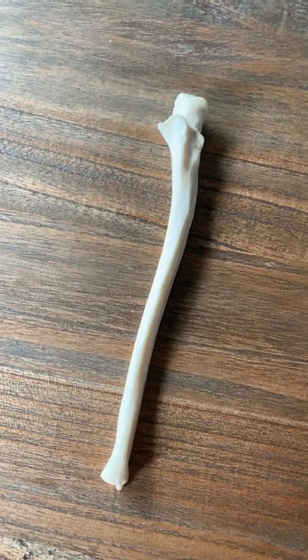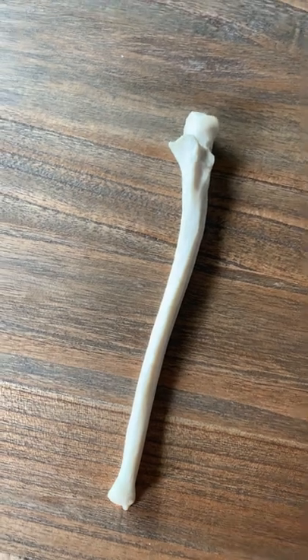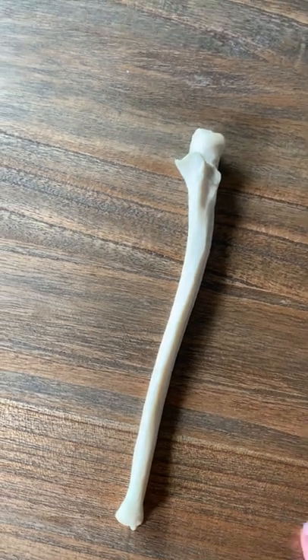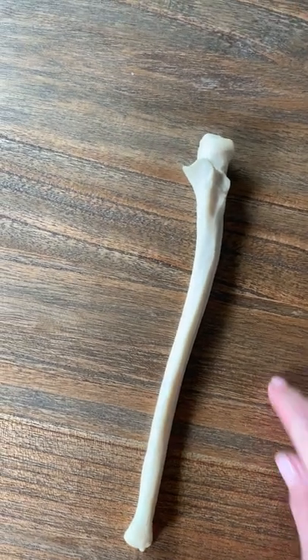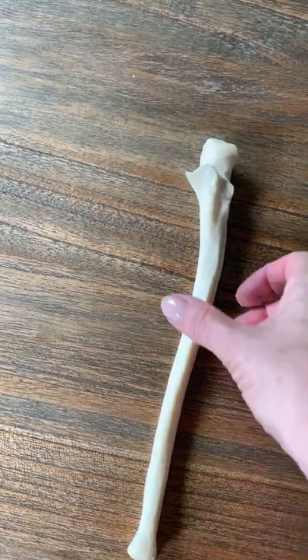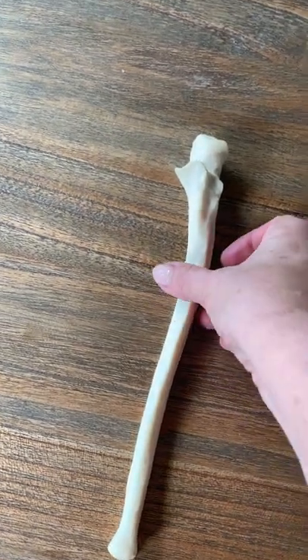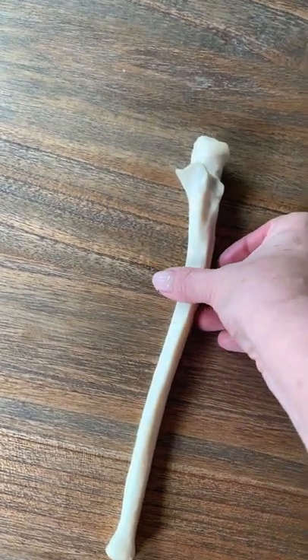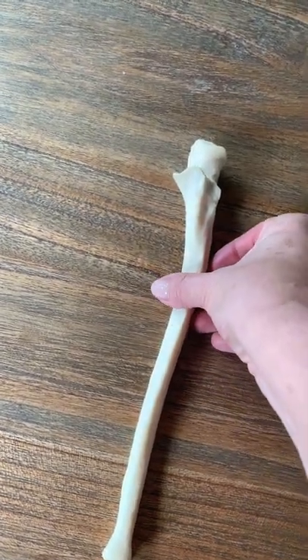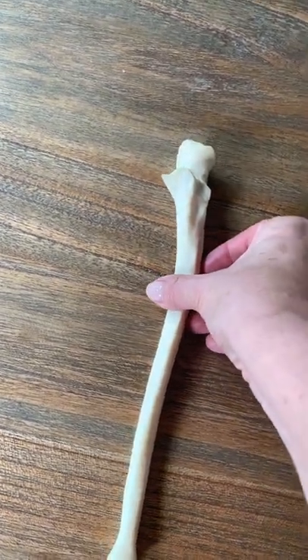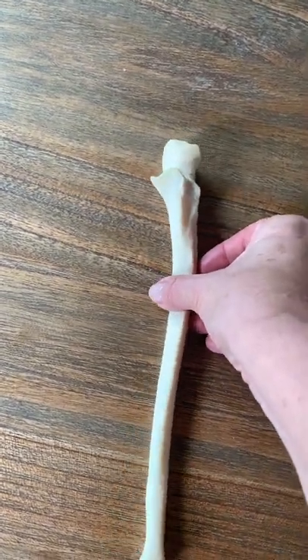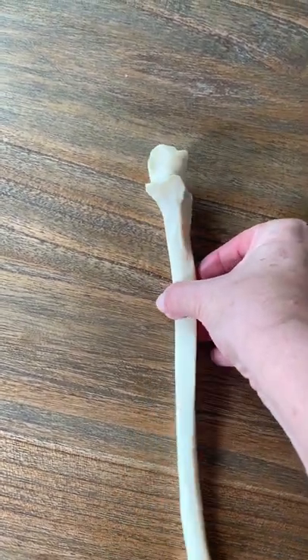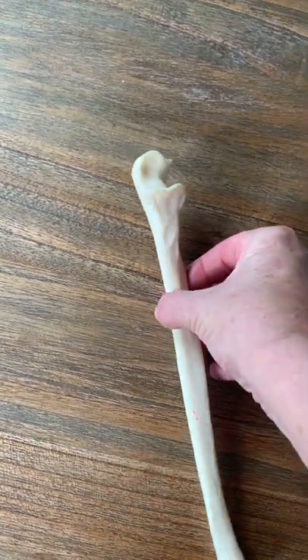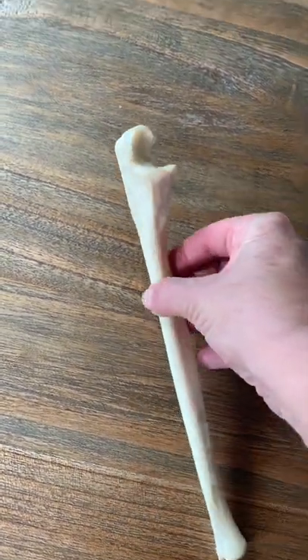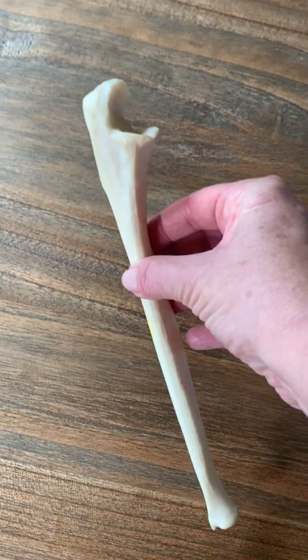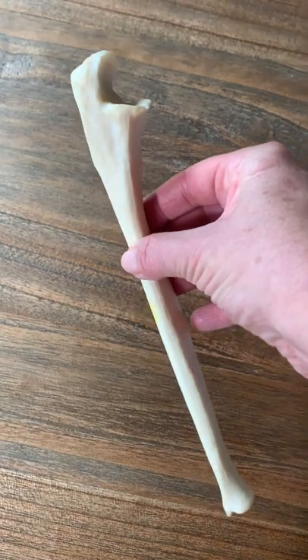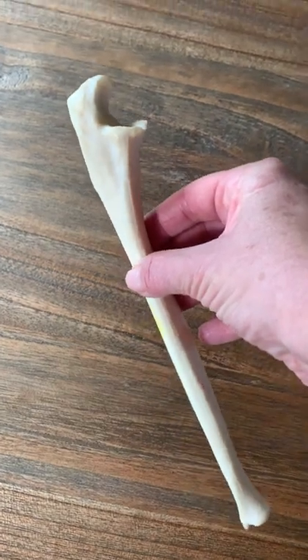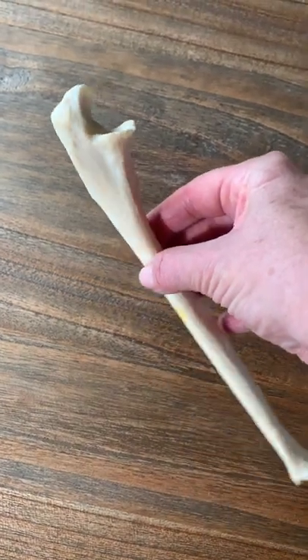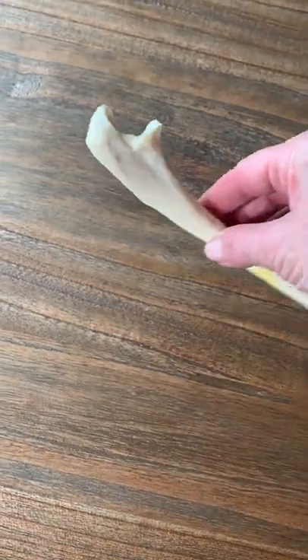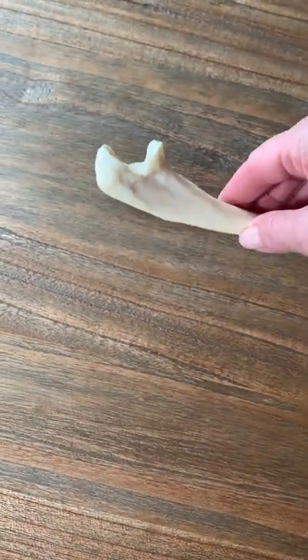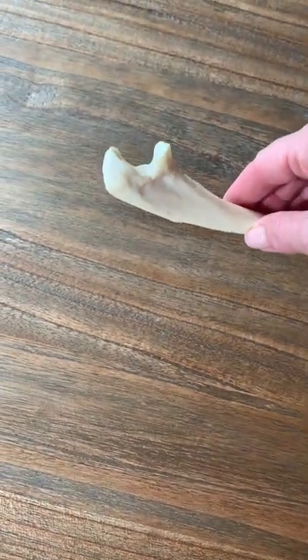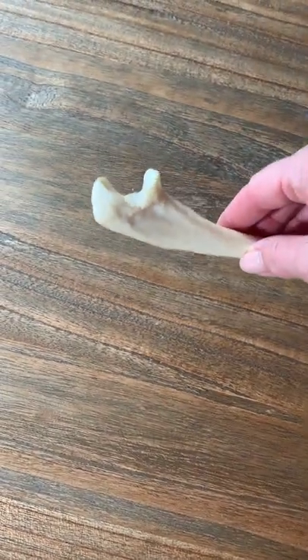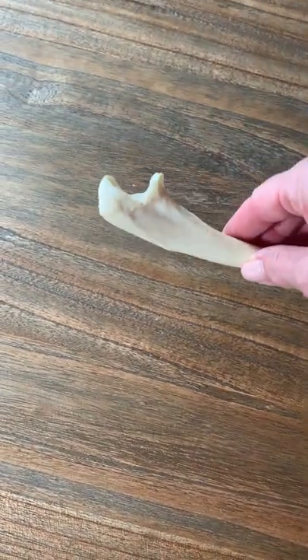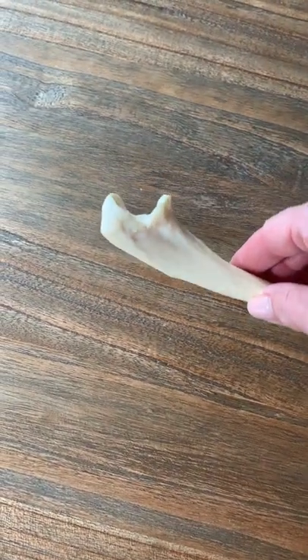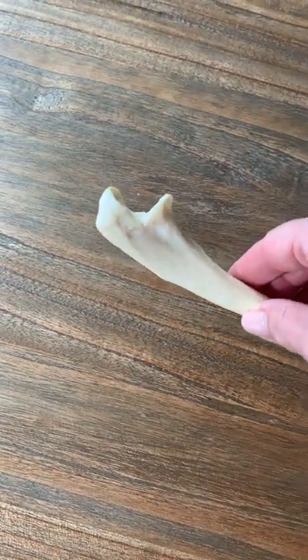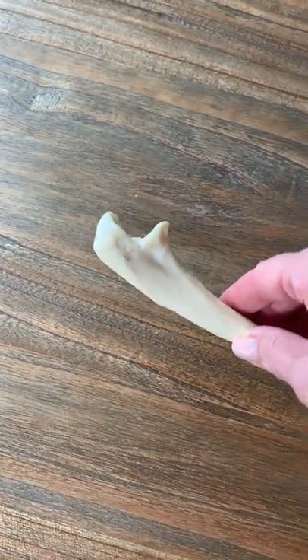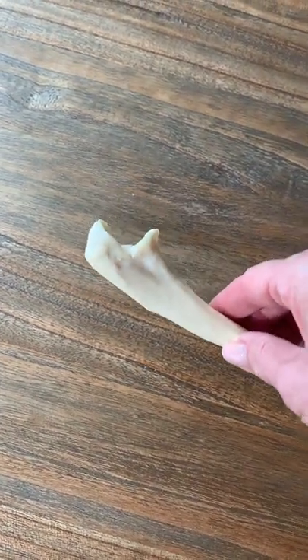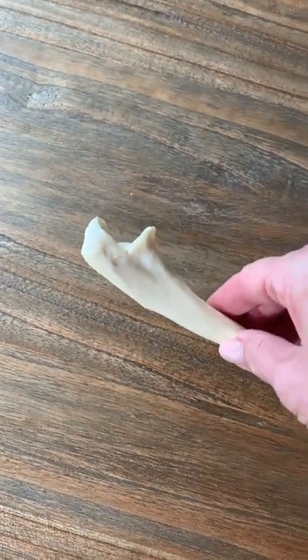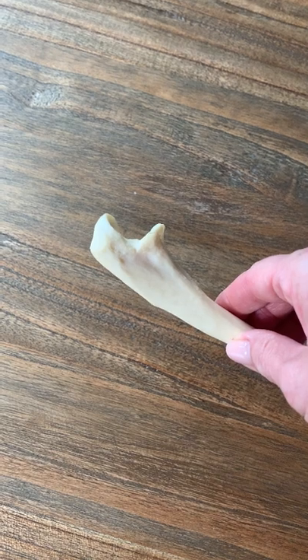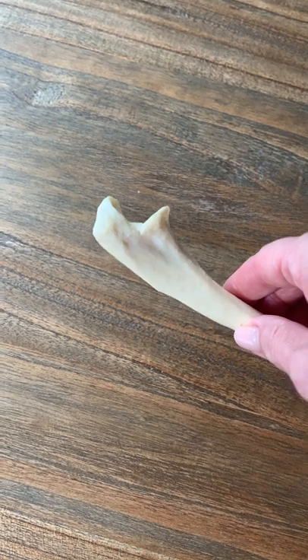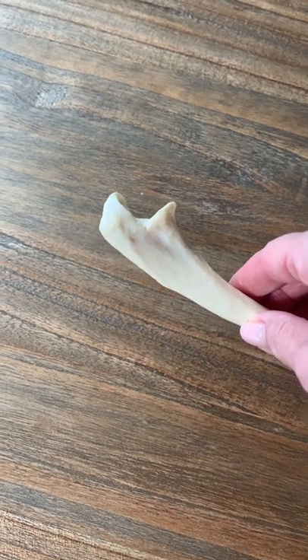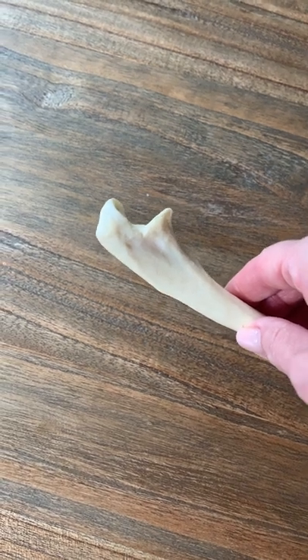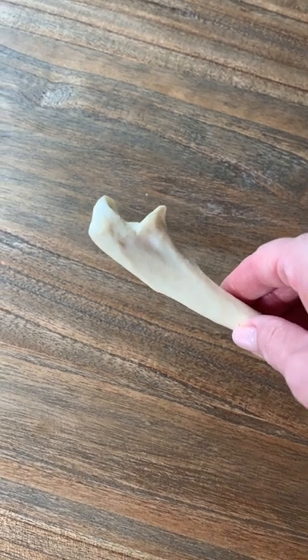Review of the ulna. The ulna is one of the two forearm bones. If you pick it up, it looks rather like a wrench, and the proximal portion of this bone makes the letter U, so no one should miss the ulna if it's tagged as a bone.